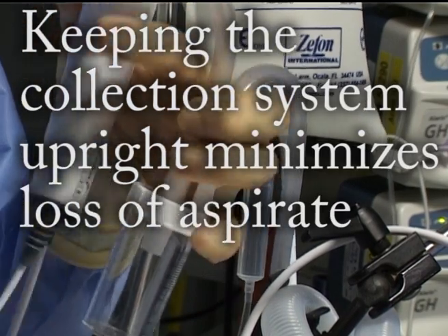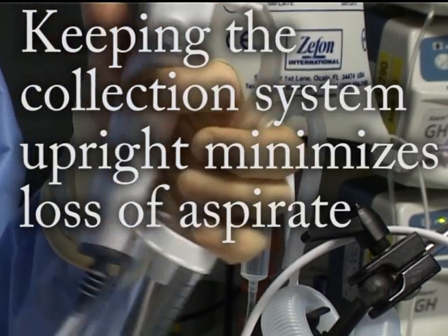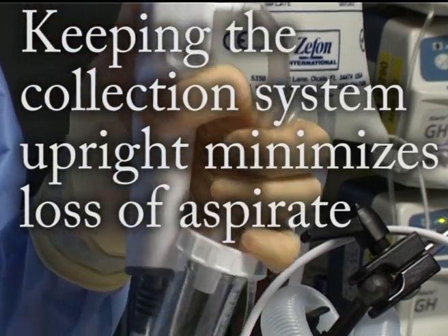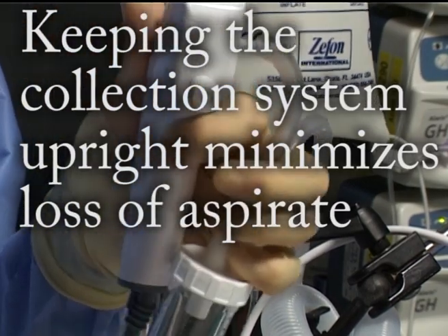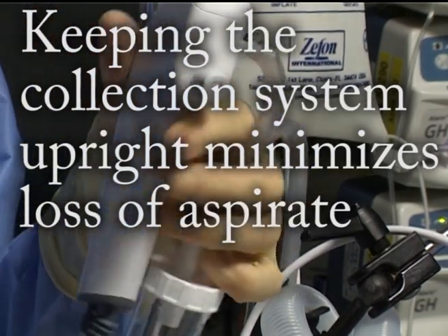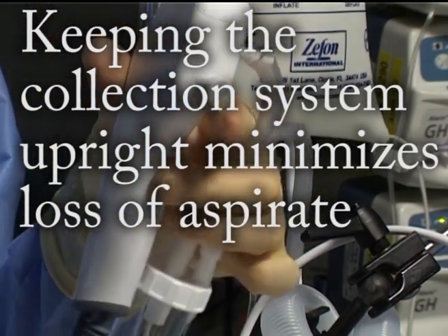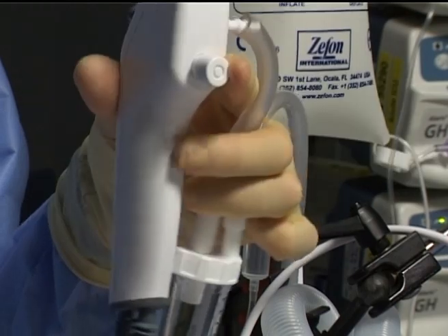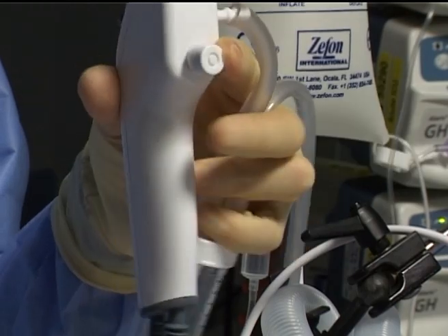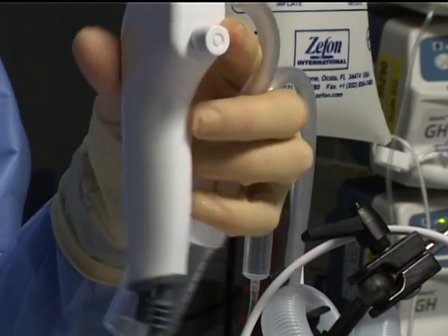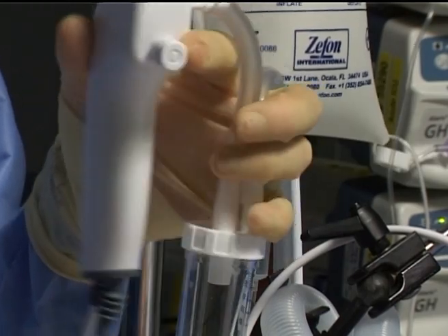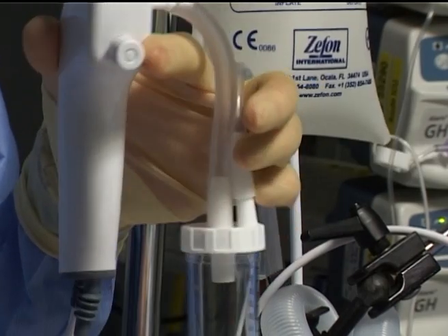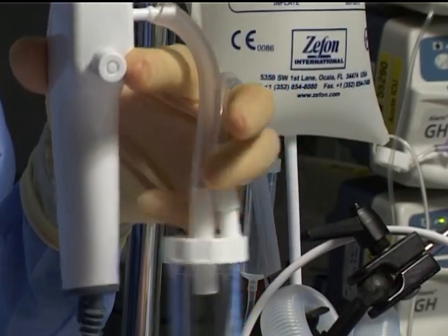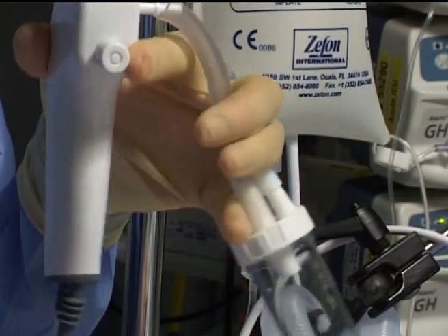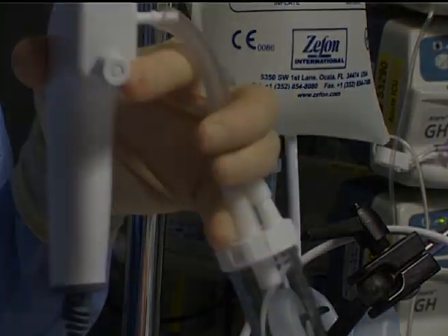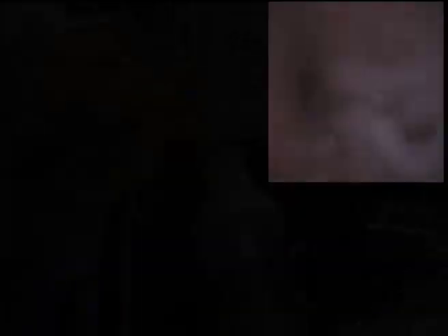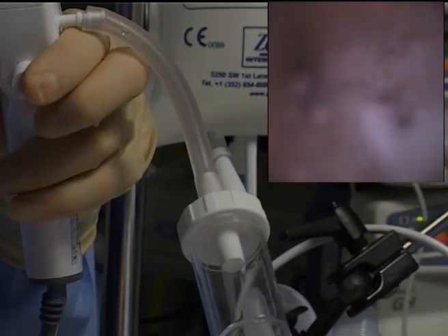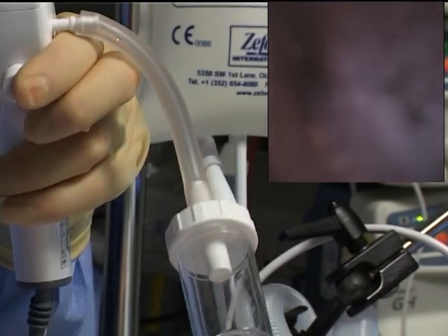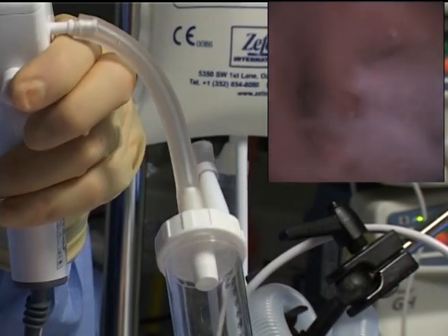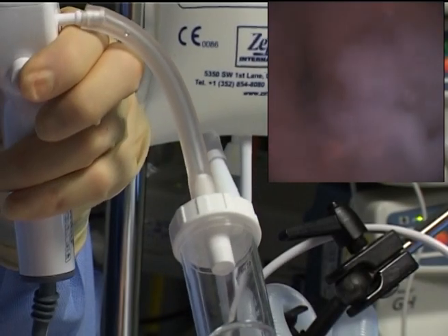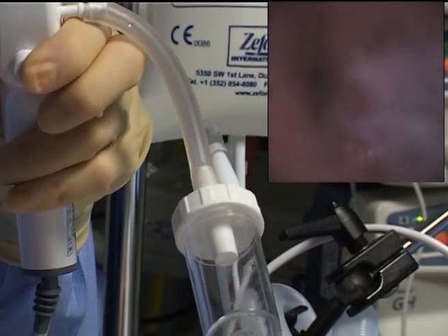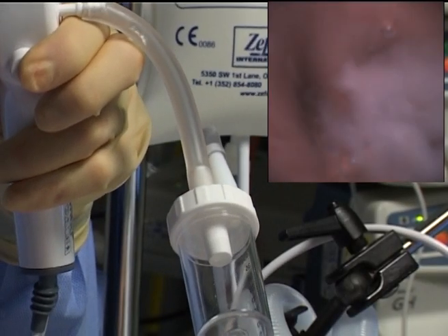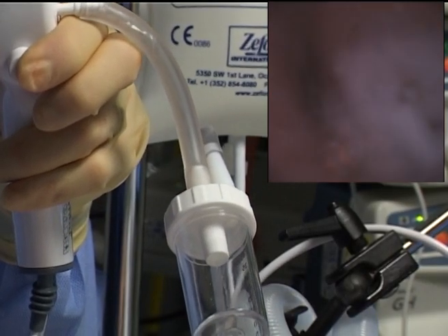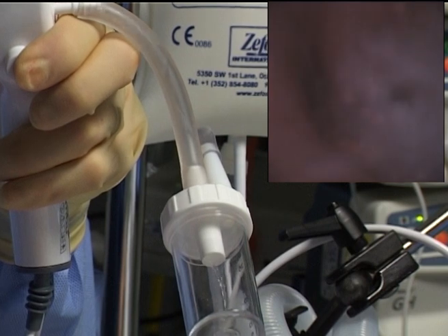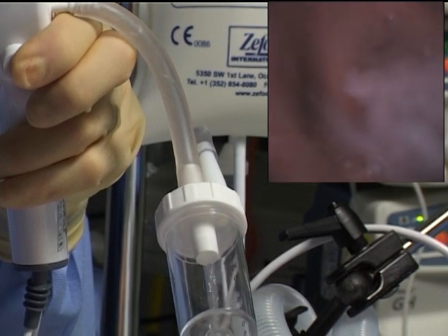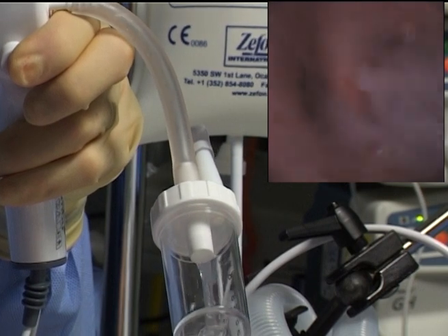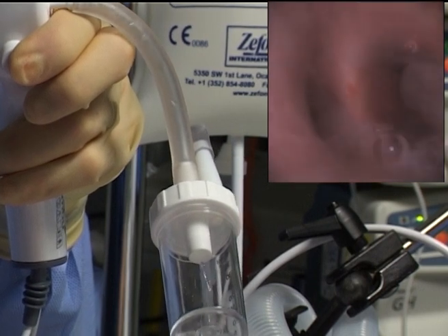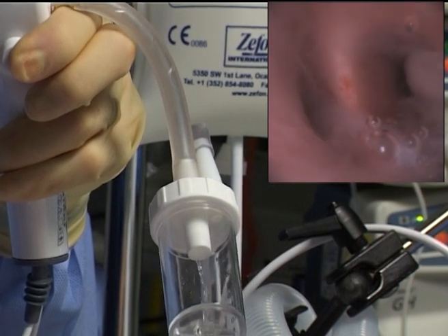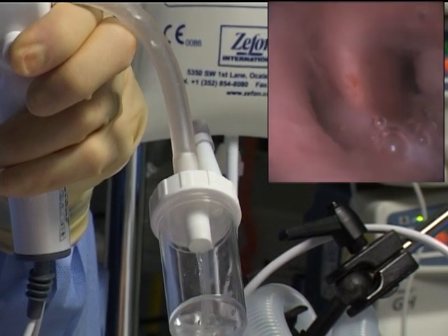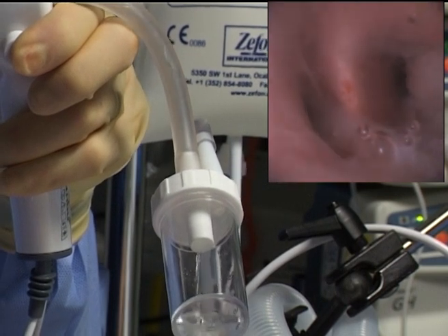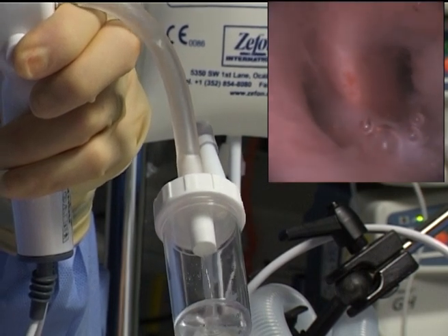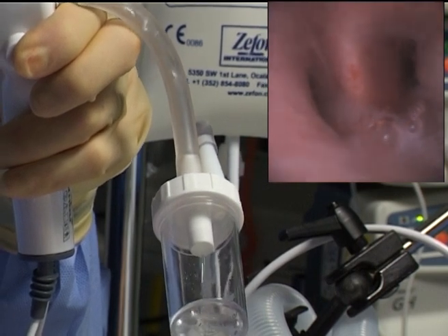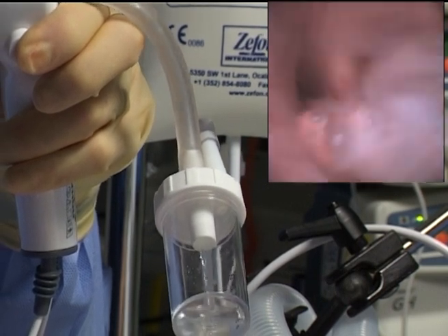Keeping the collection system upright minimises the loss of the aspirate. You can see here the aspirate is sucked into the sputum trap.